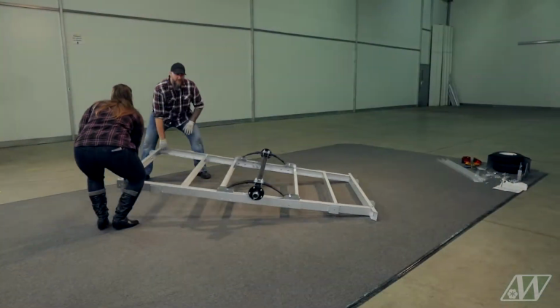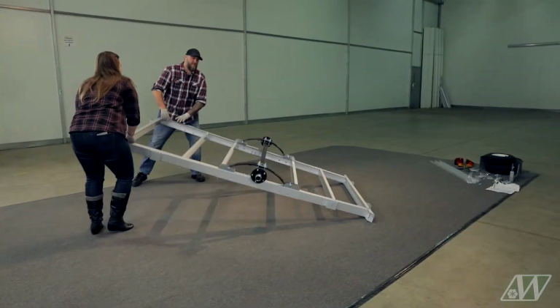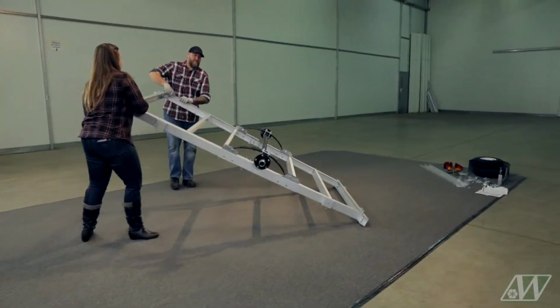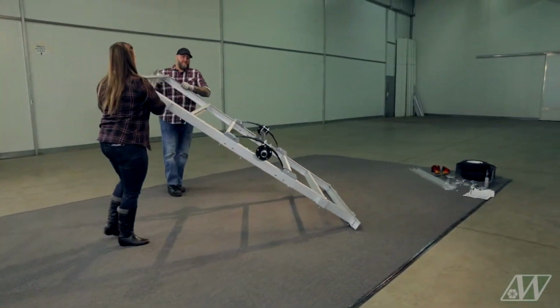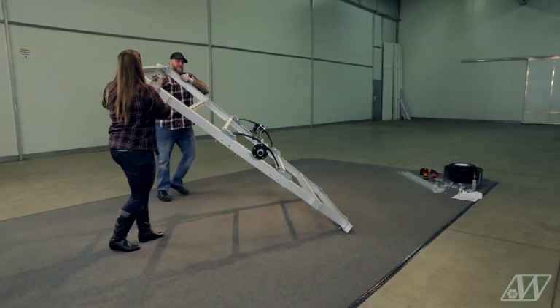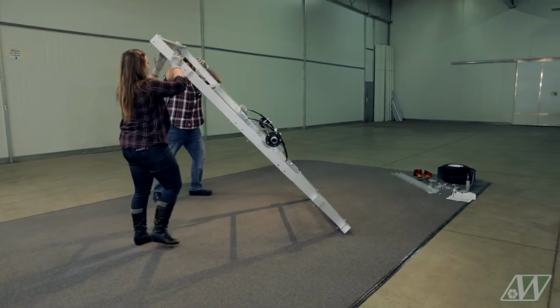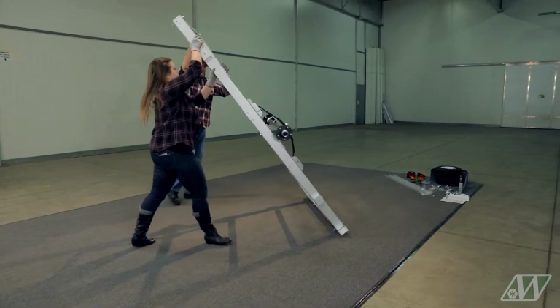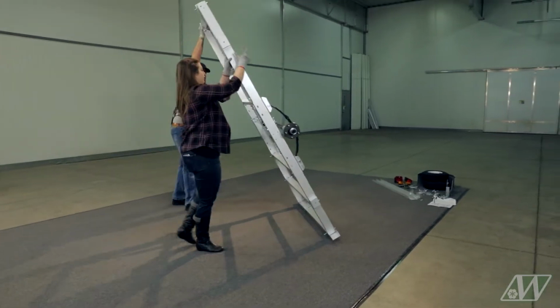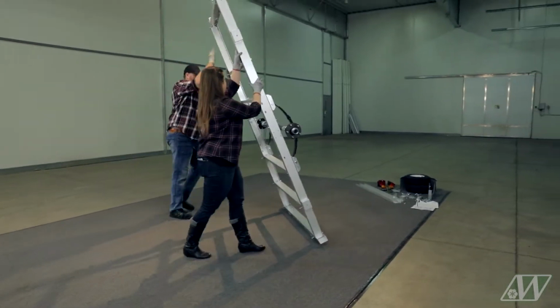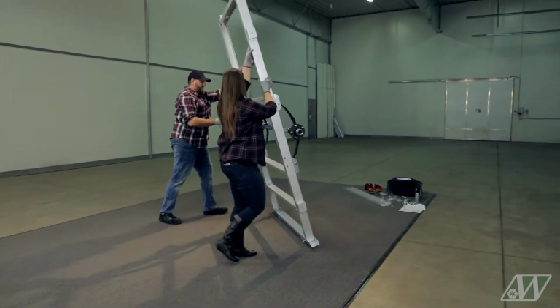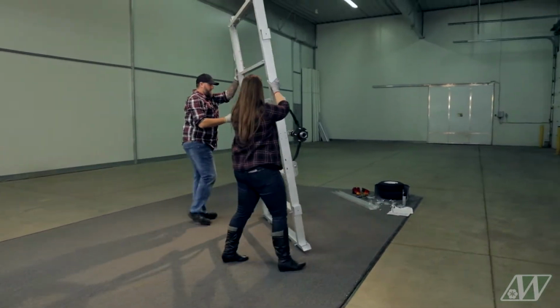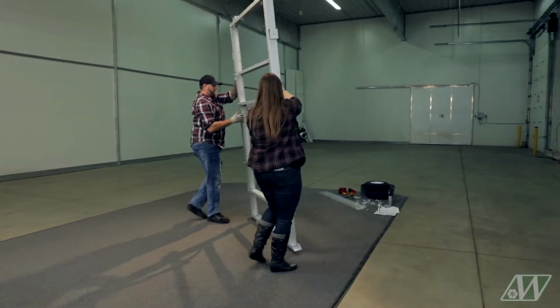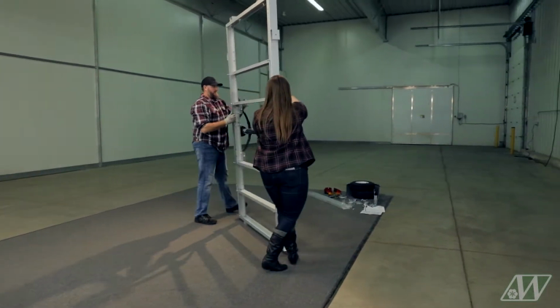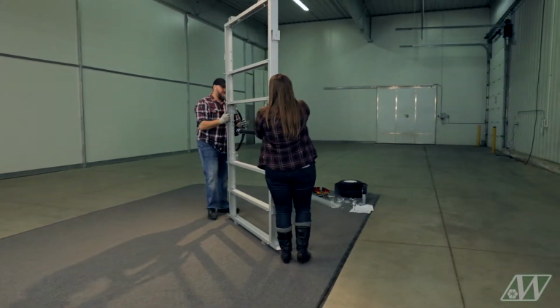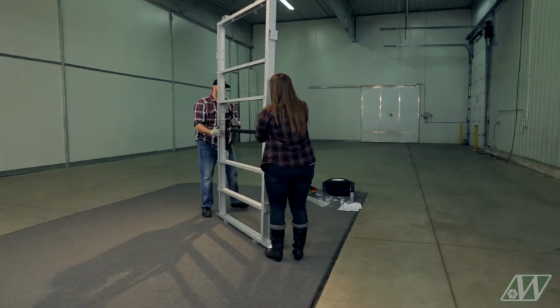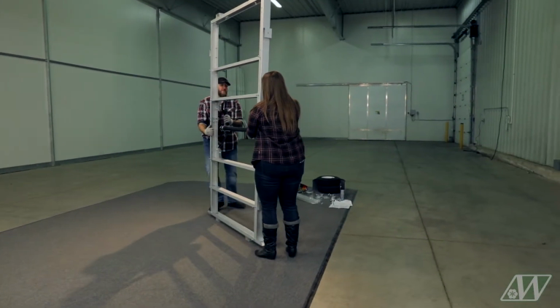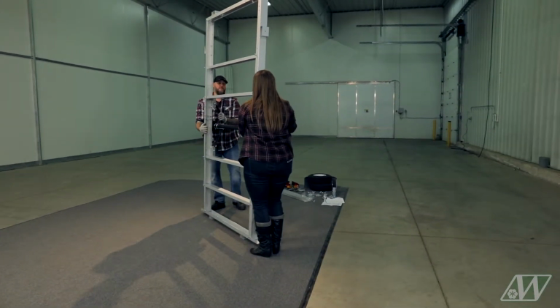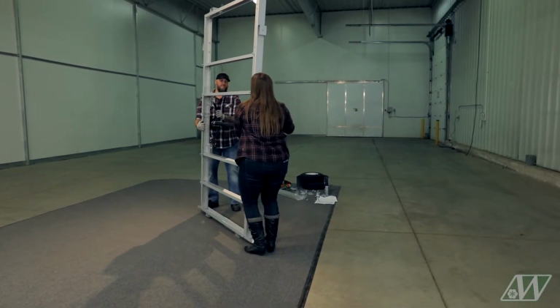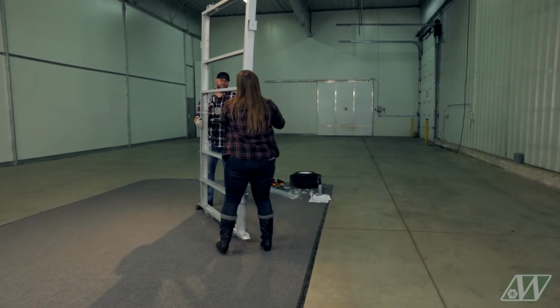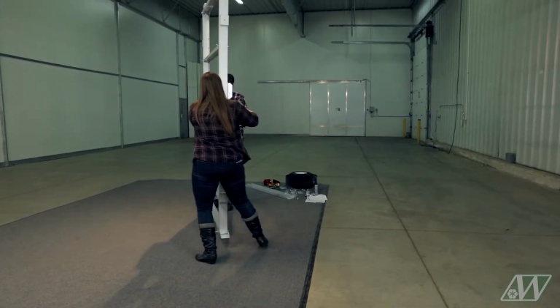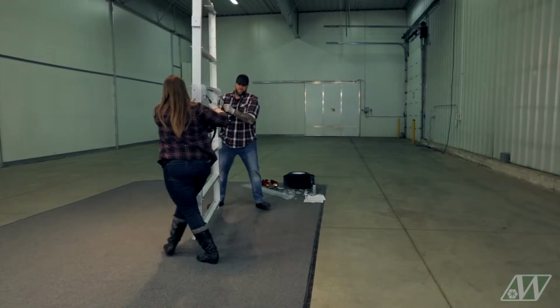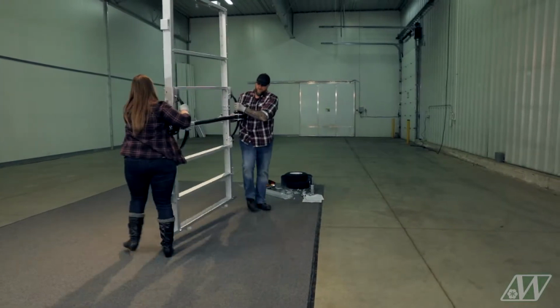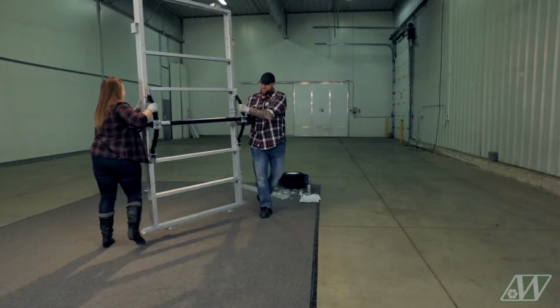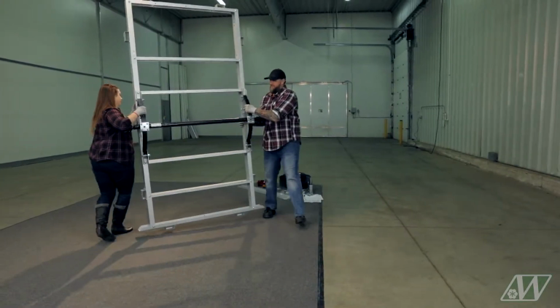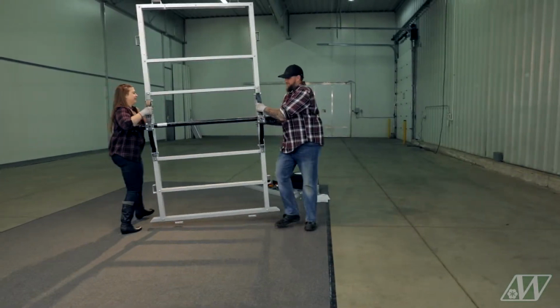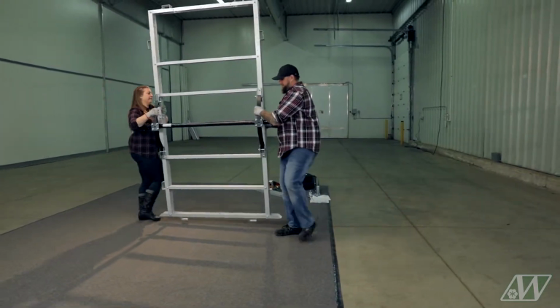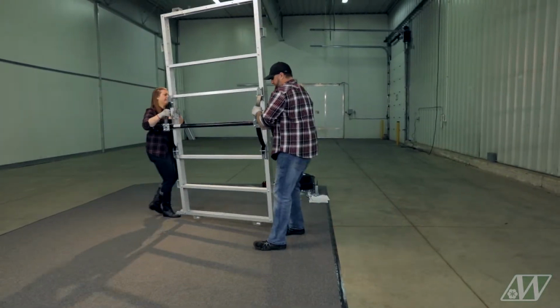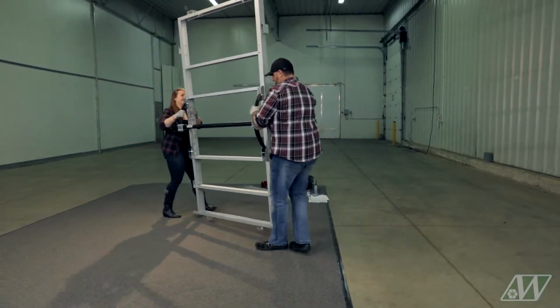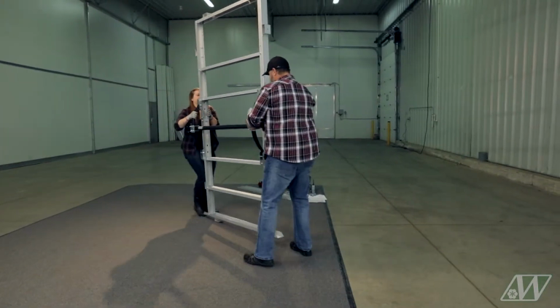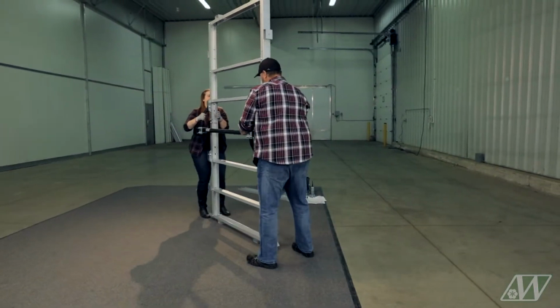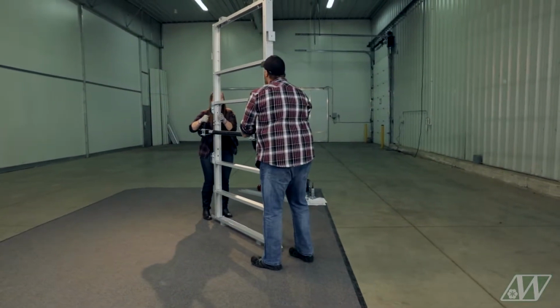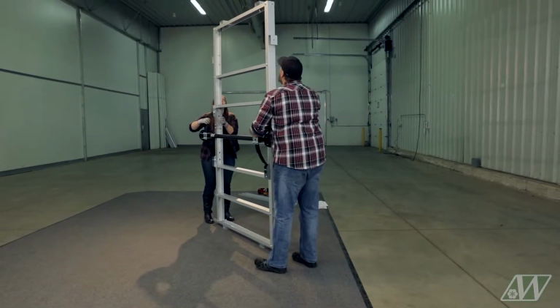With the axle assembly complete, the frame can now be flipped with the help of a second person. You may want to continue the assembly on workhorses if you have them available.